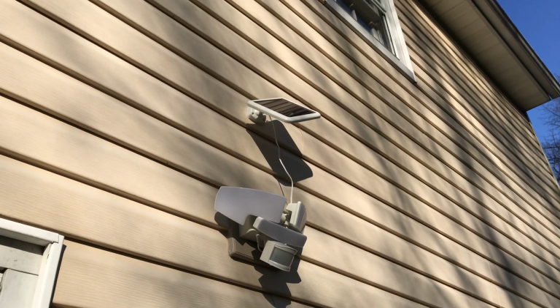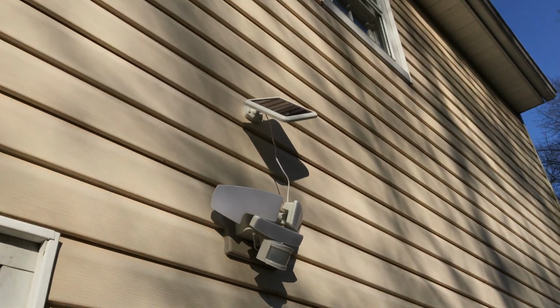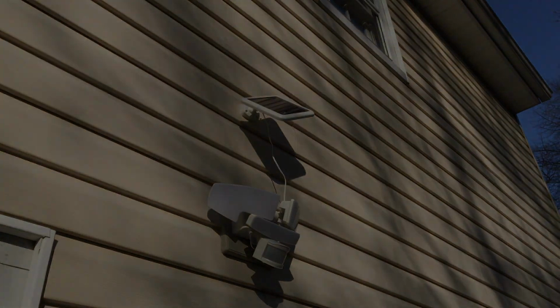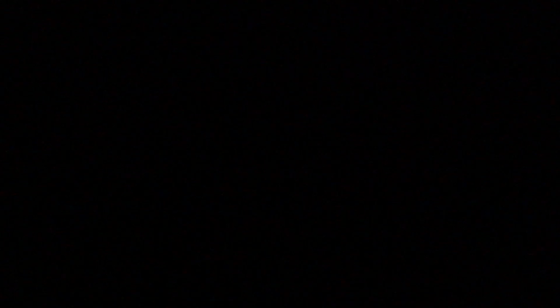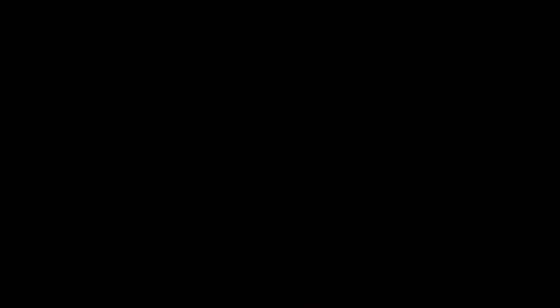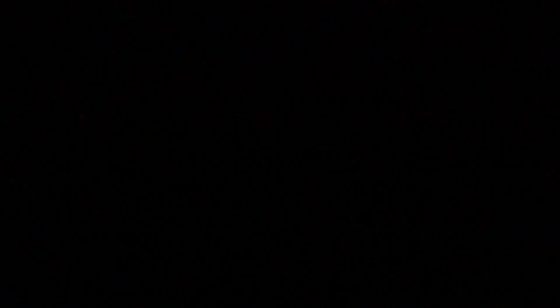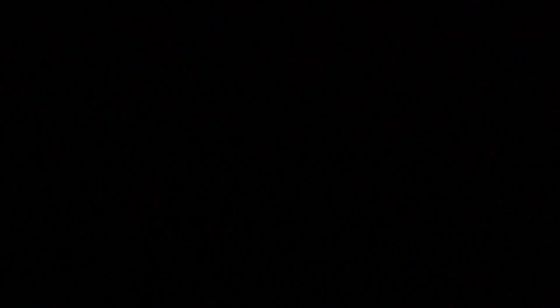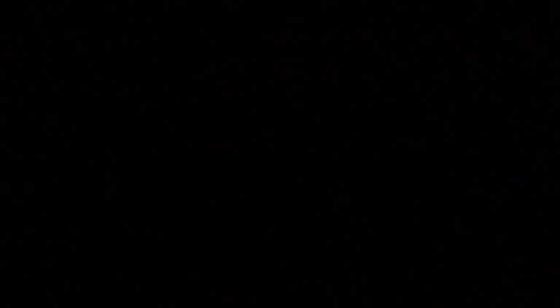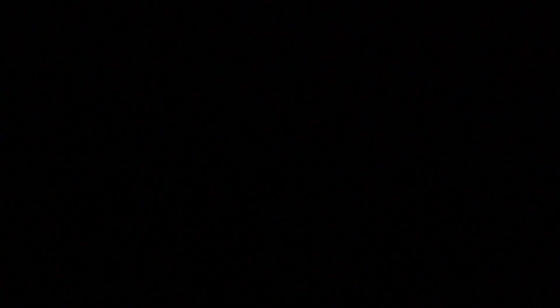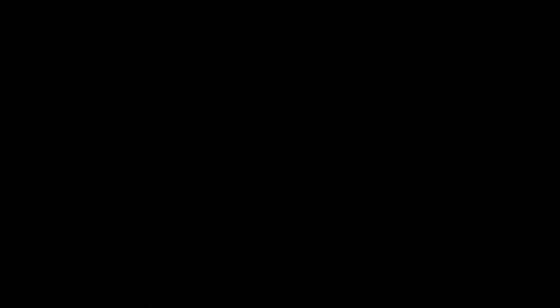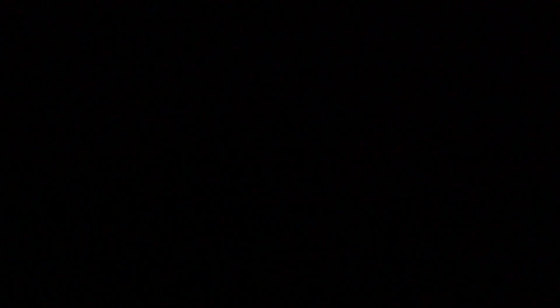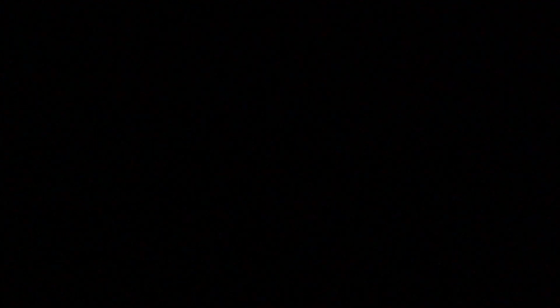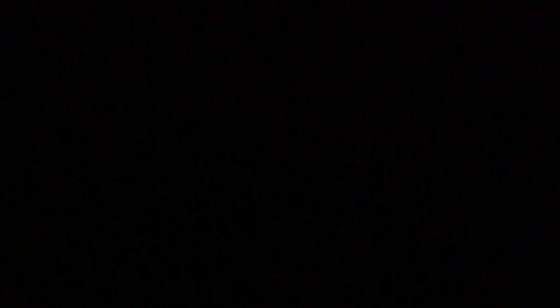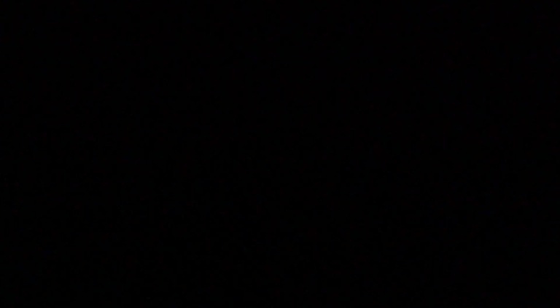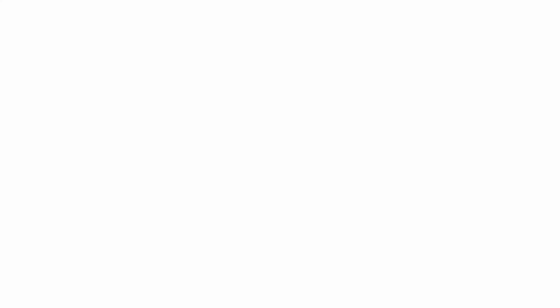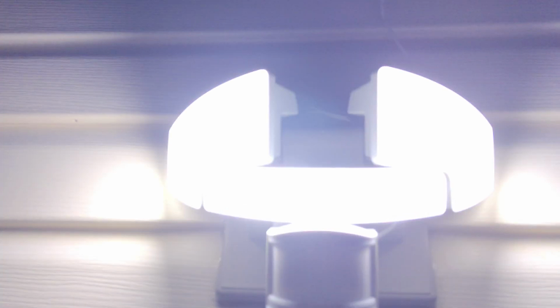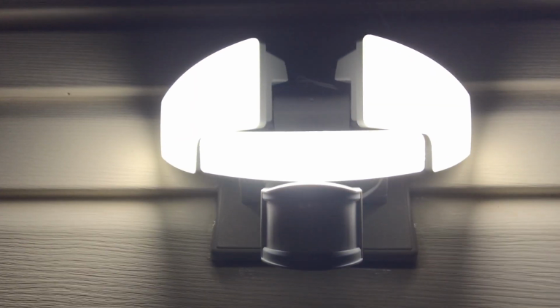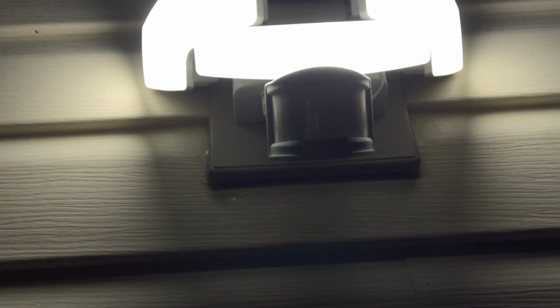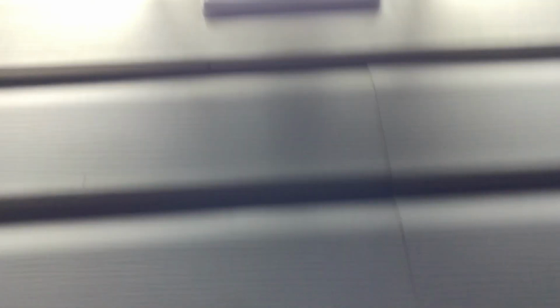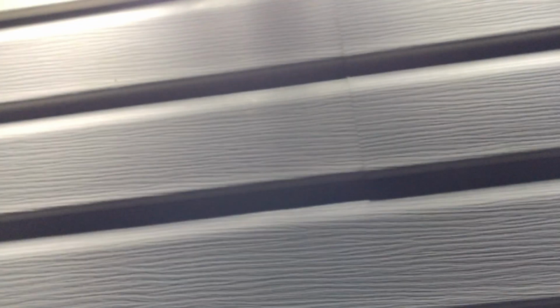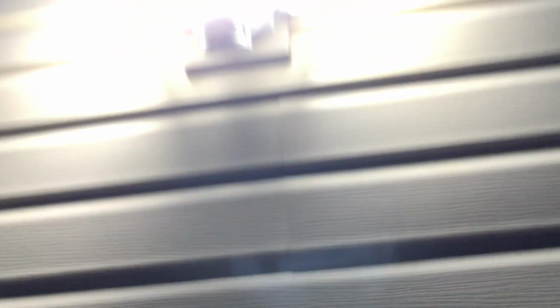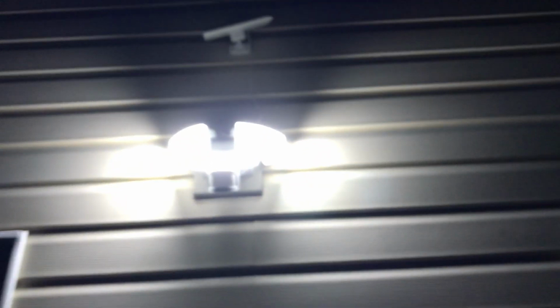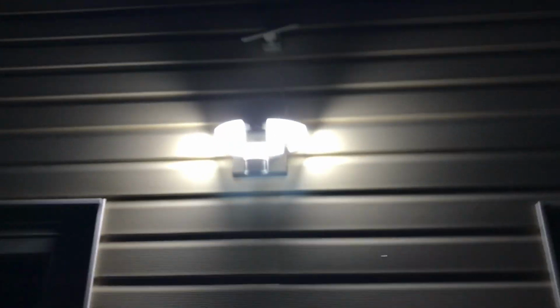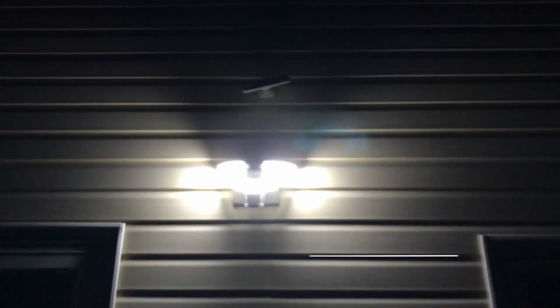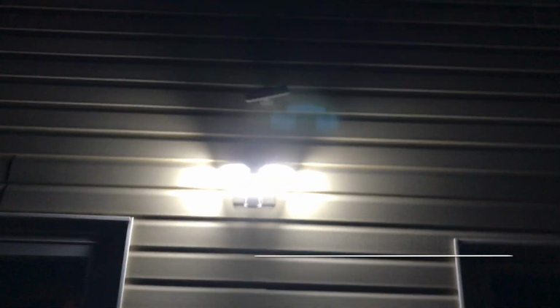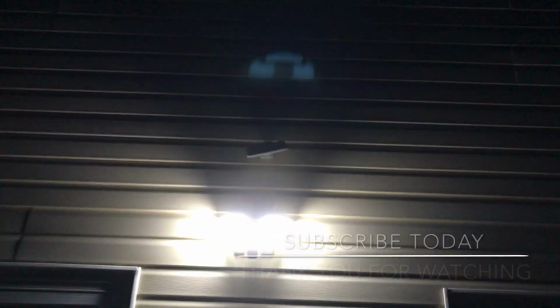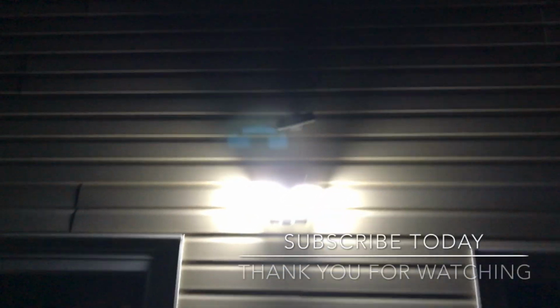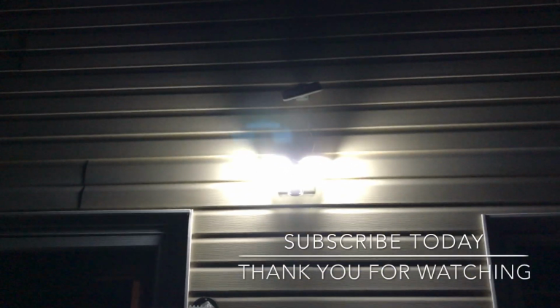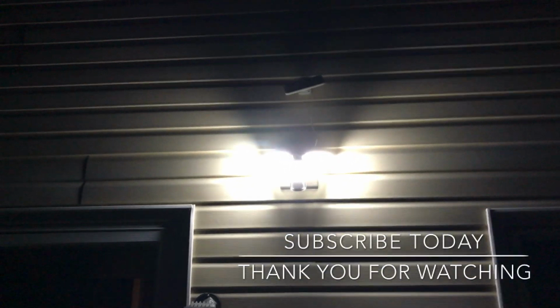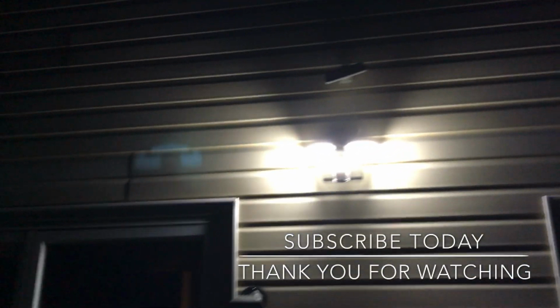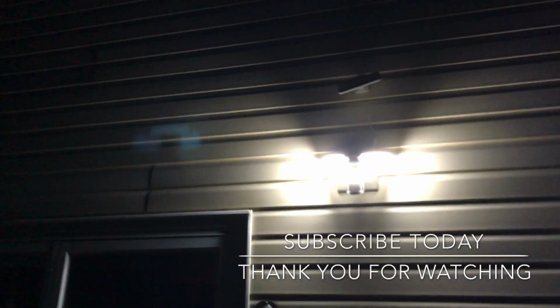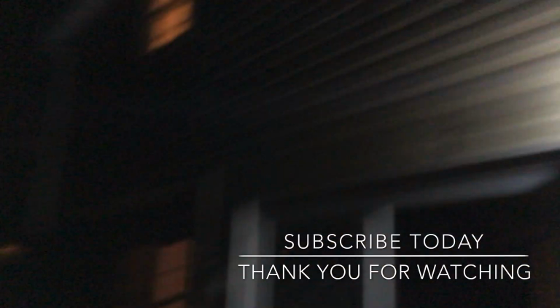All right. Full day of charging — let's see if it made a difference. Oh, that's bright. Check it out. That is extremely bright.